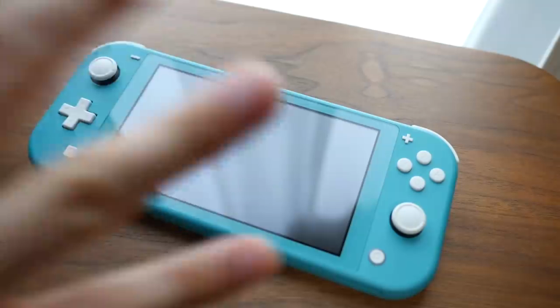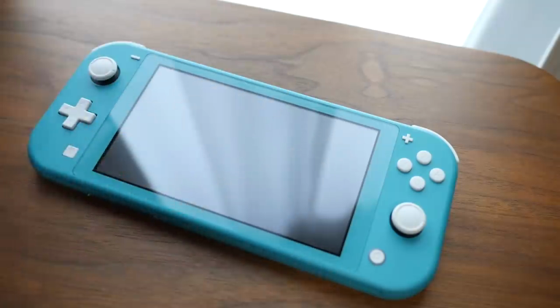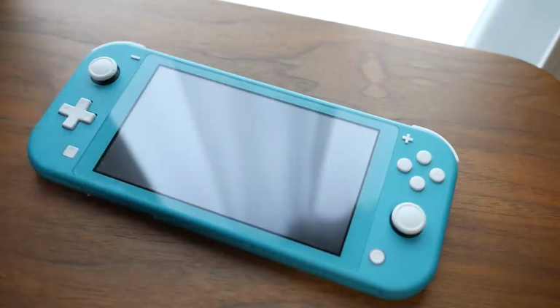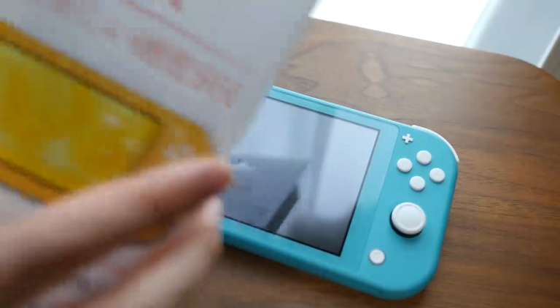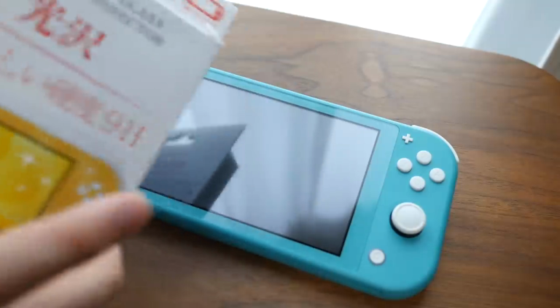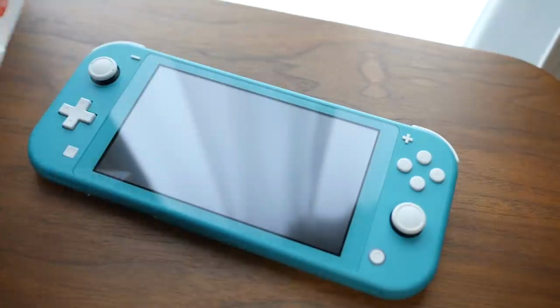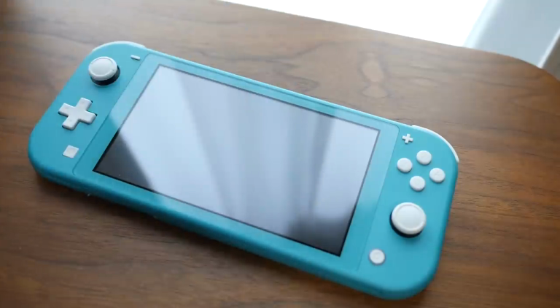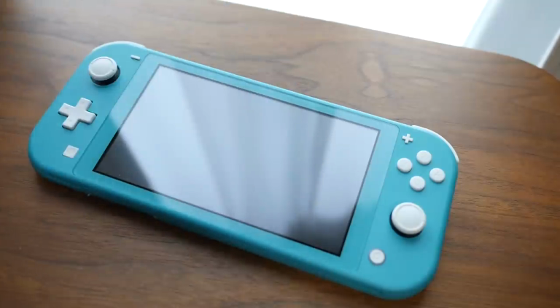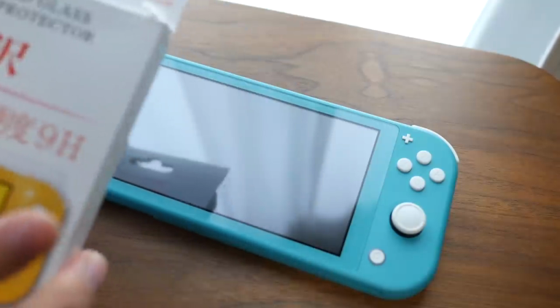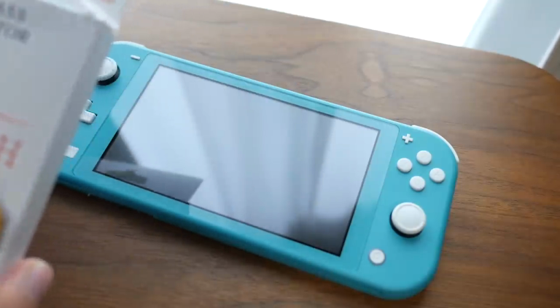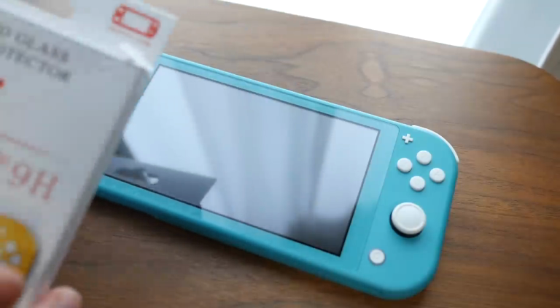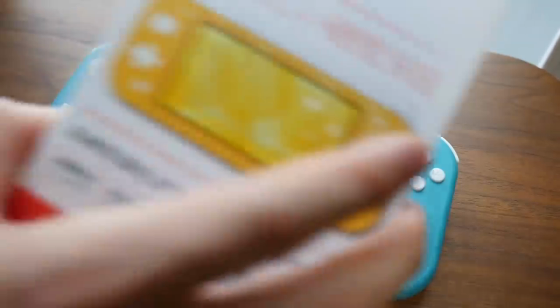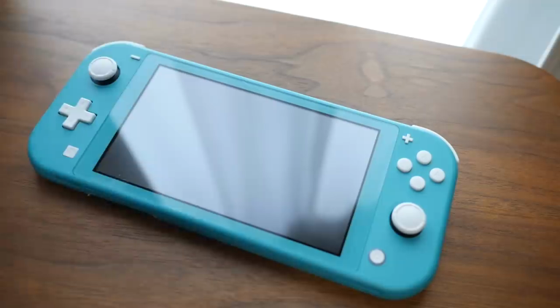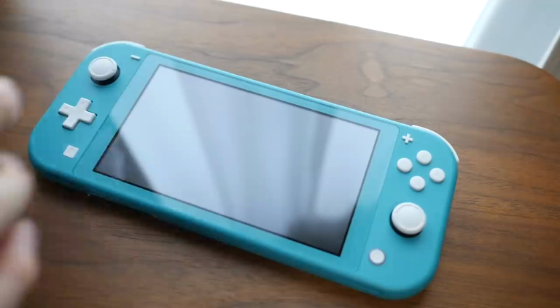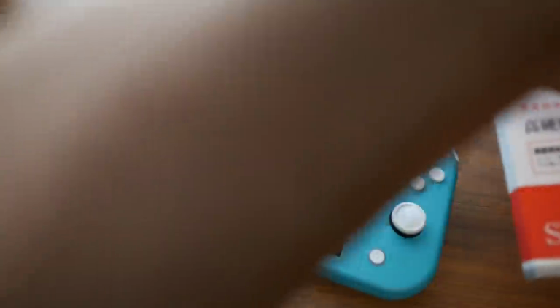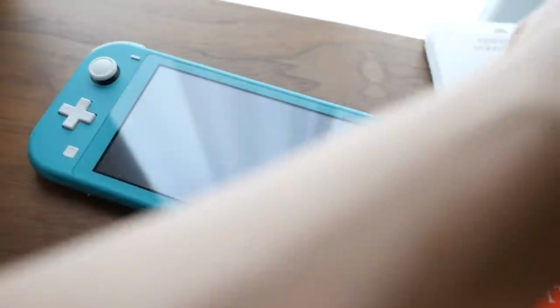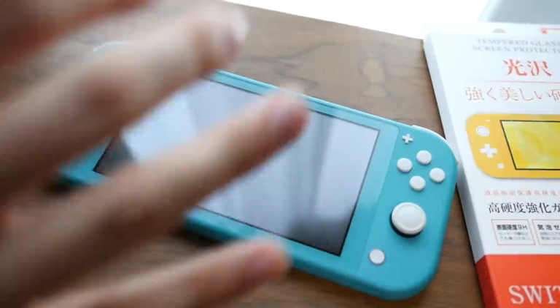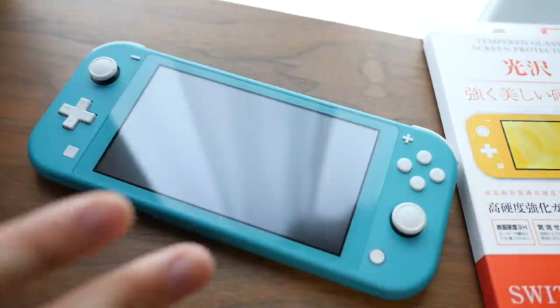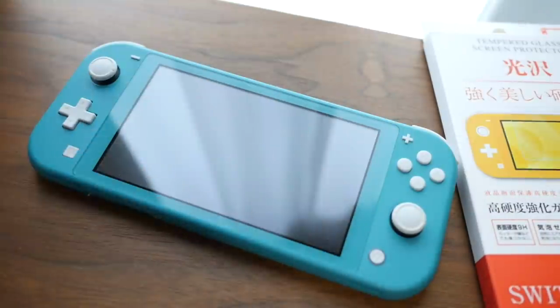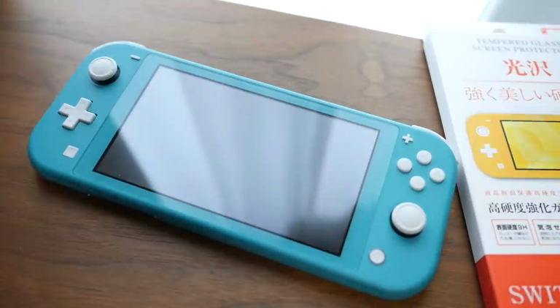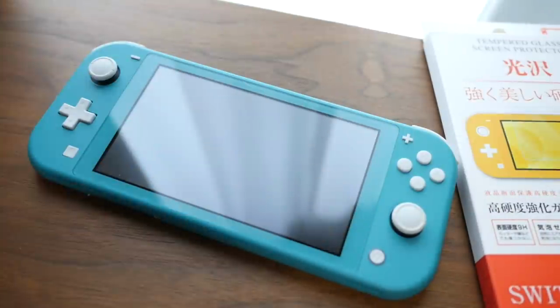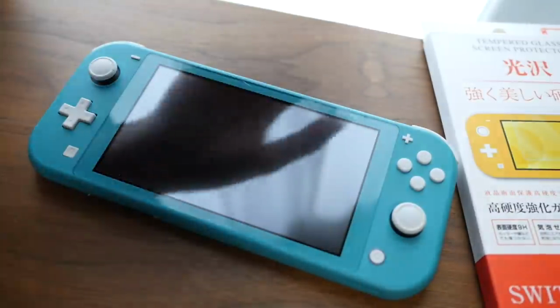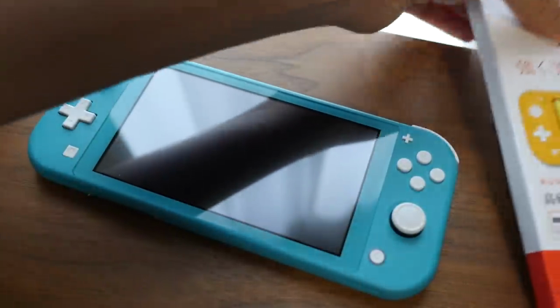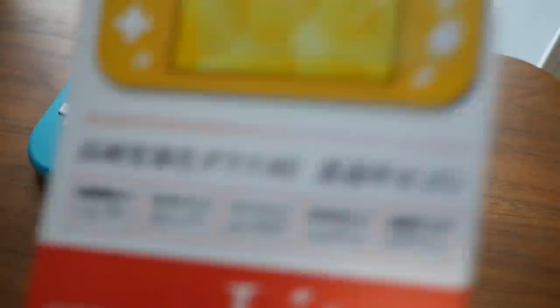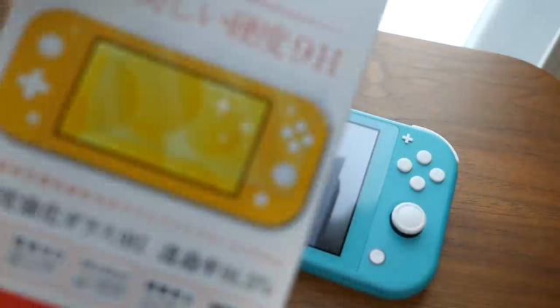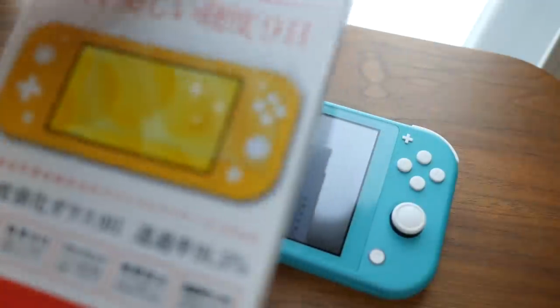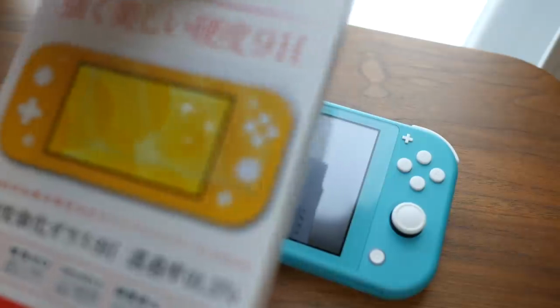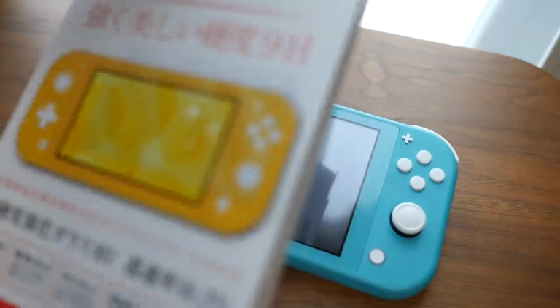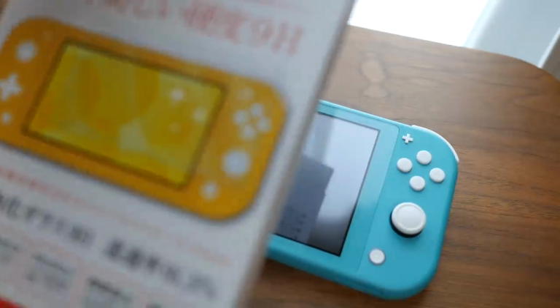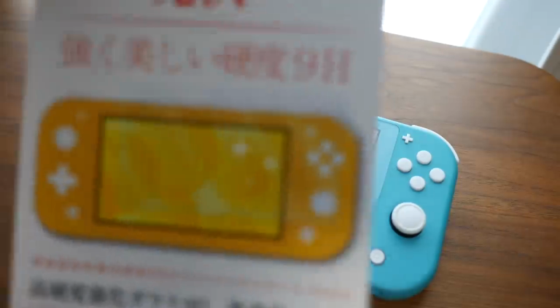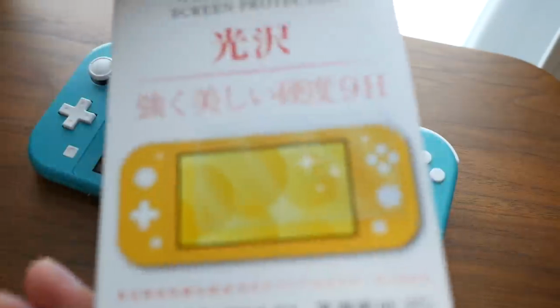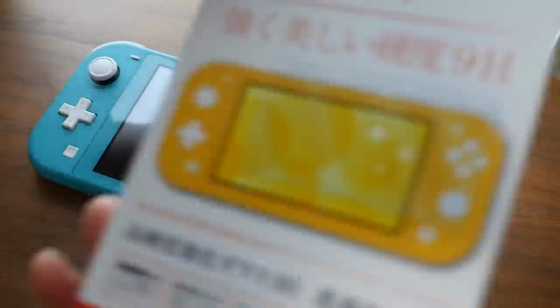I've made a video just like this two years ago for the original Nintendo Switch, but we're going to do the exact same process here on the Switch Lite, since this has a different shape — or rather, a different size screen protector.